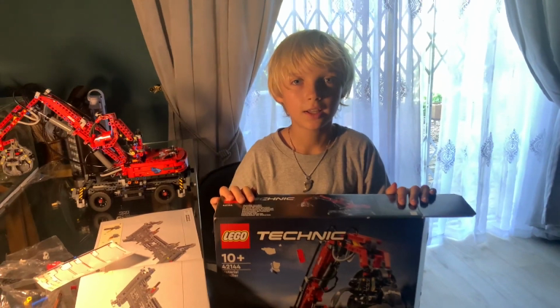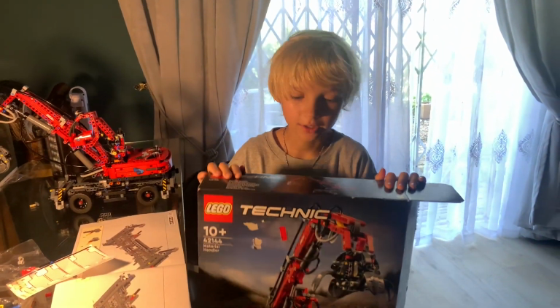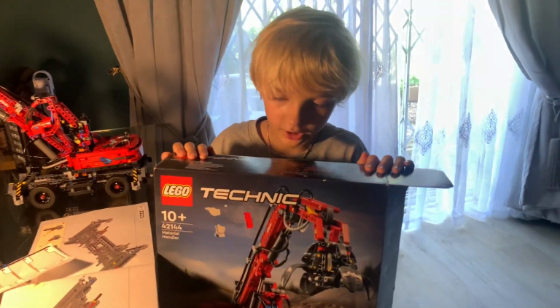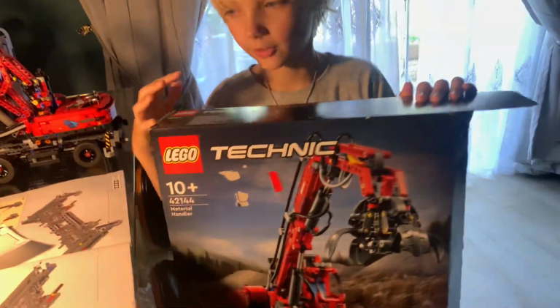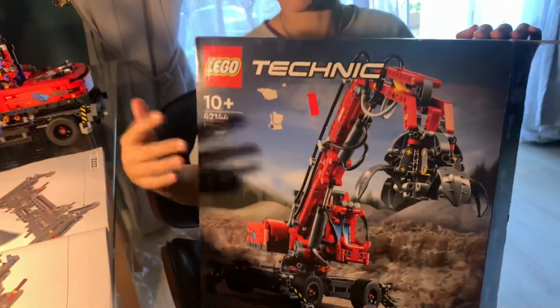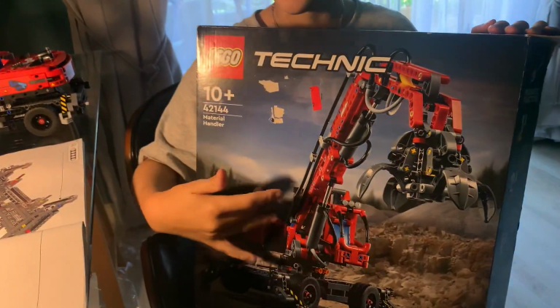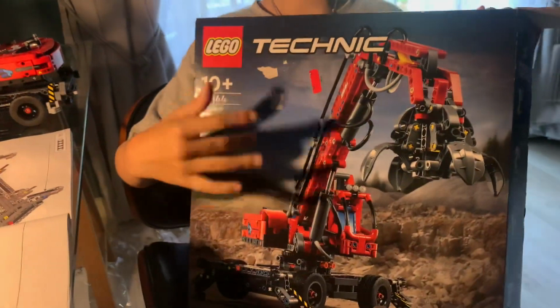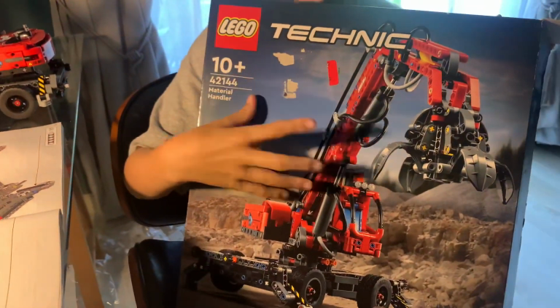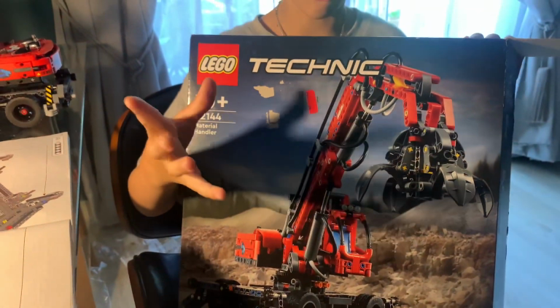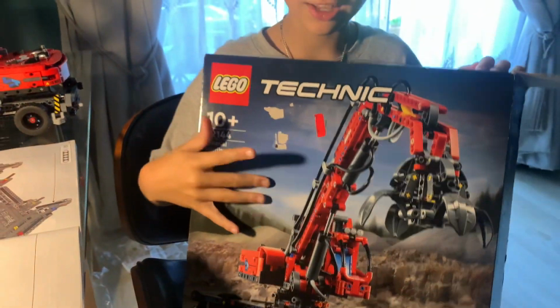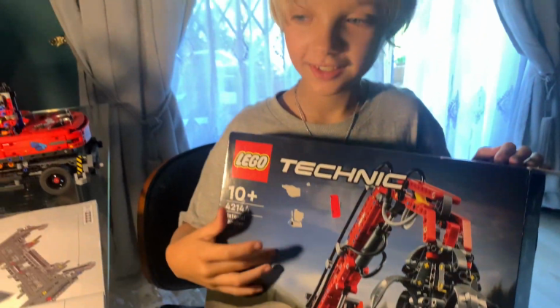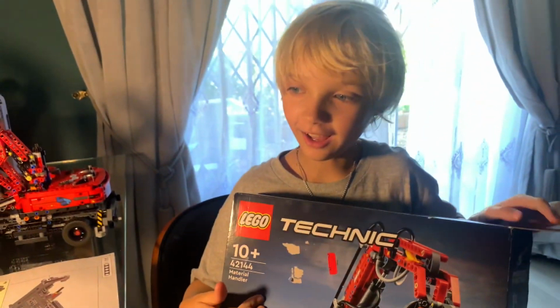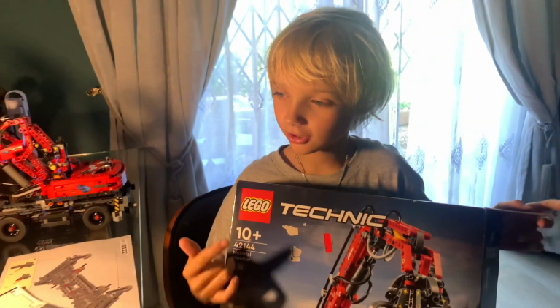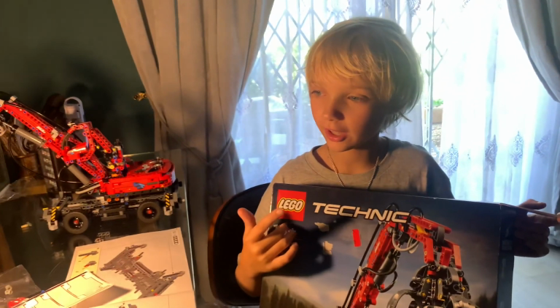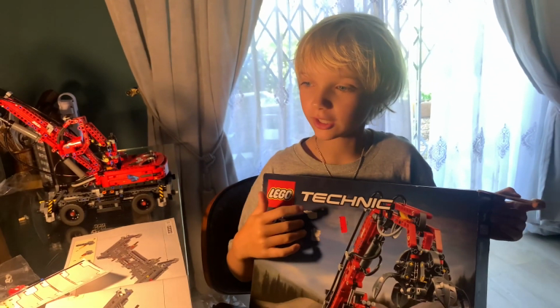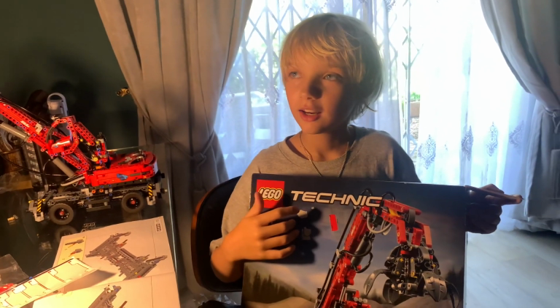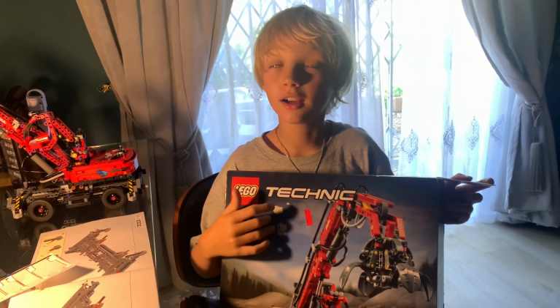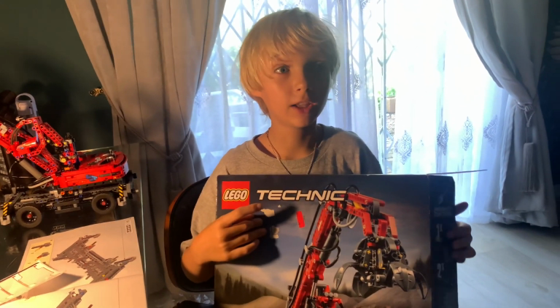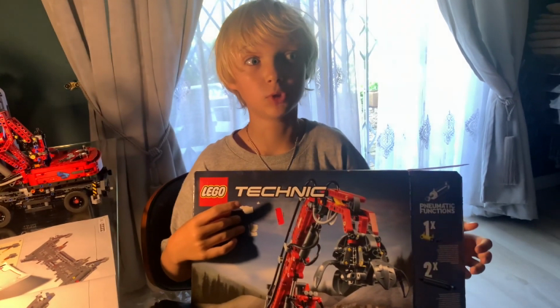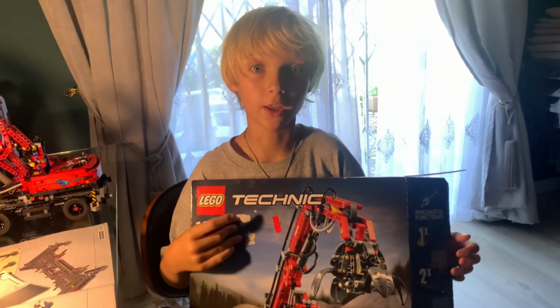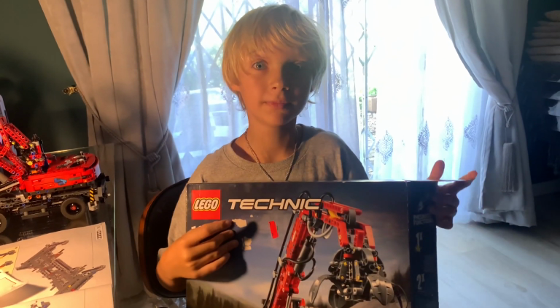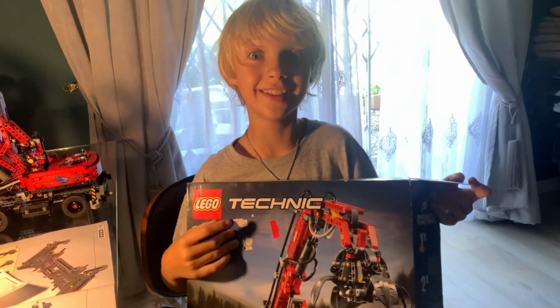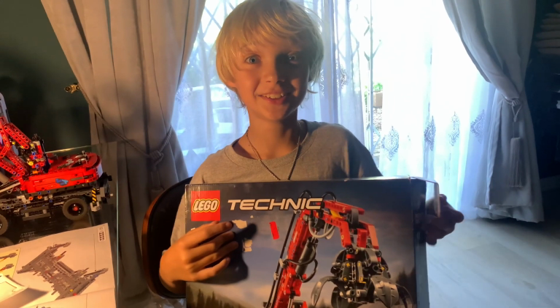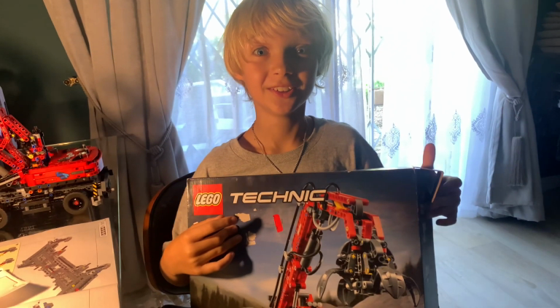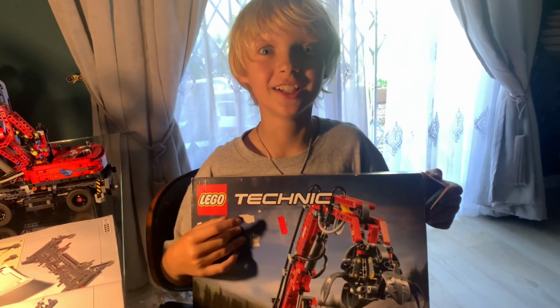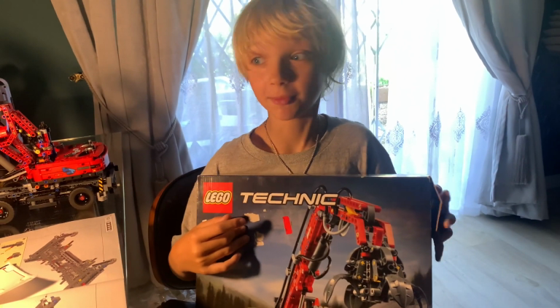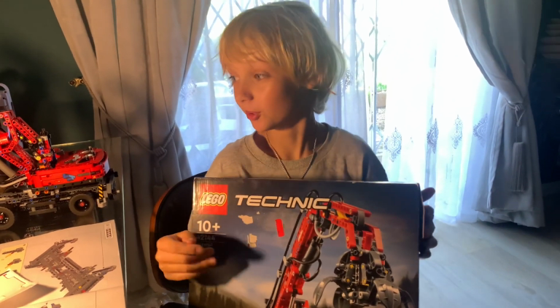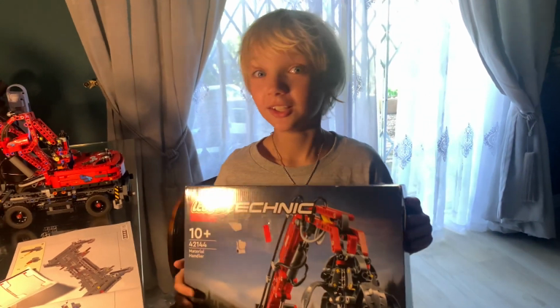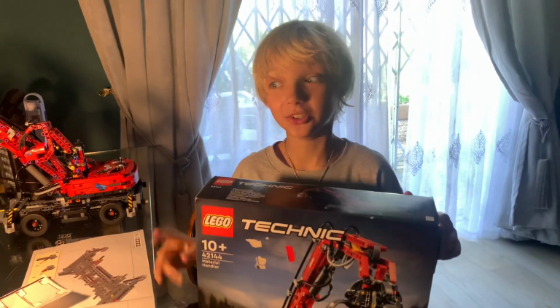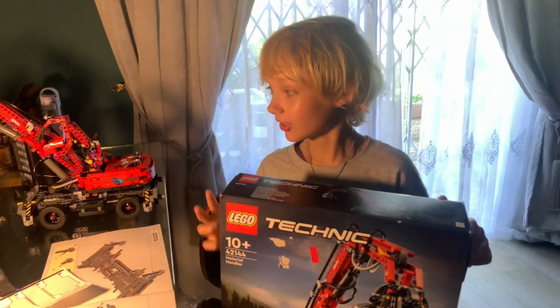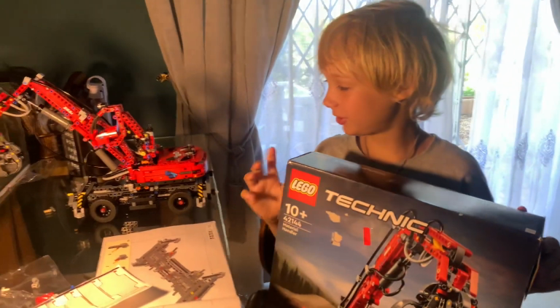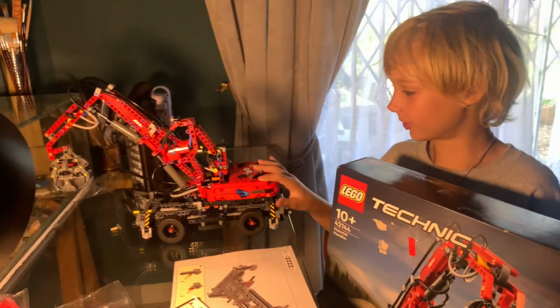Hello everybody, here's my crane I built. It took all night — until almost two in the morning.